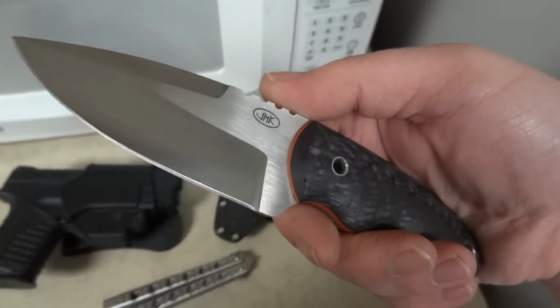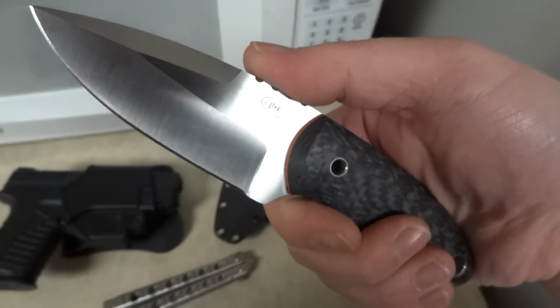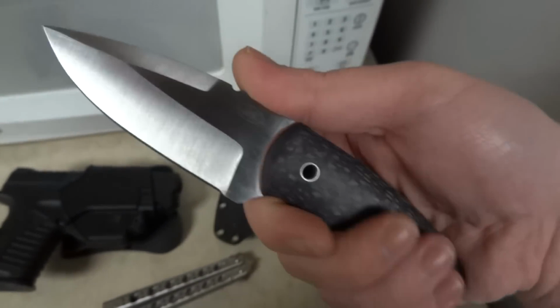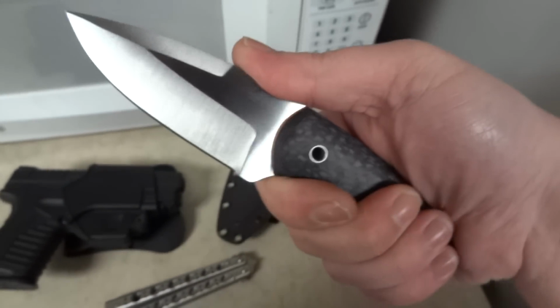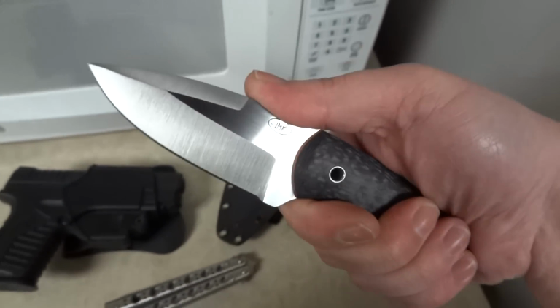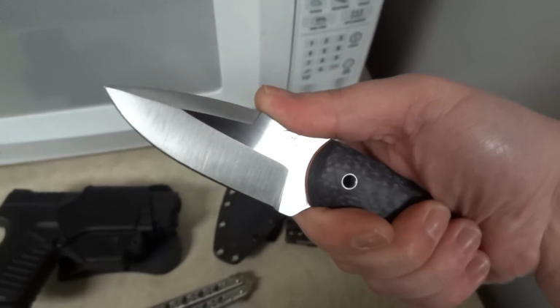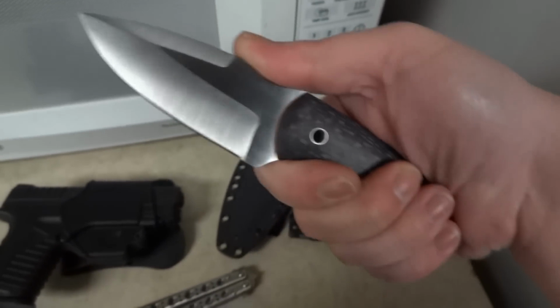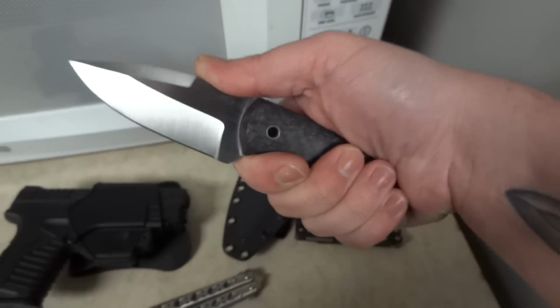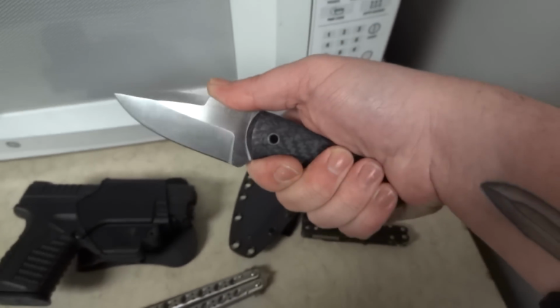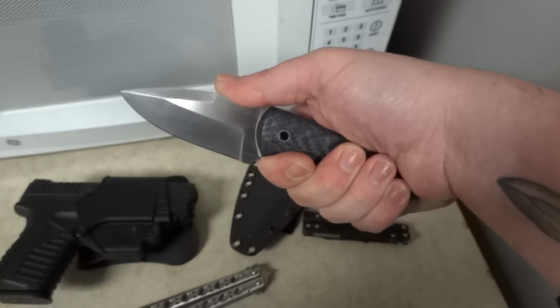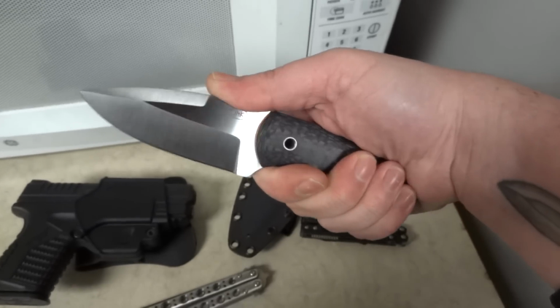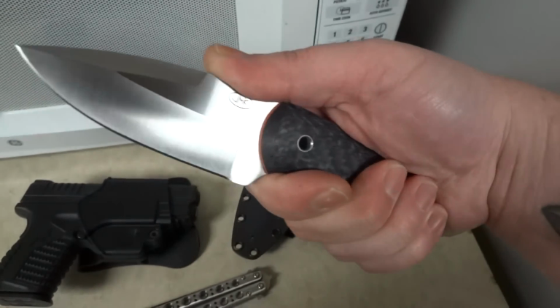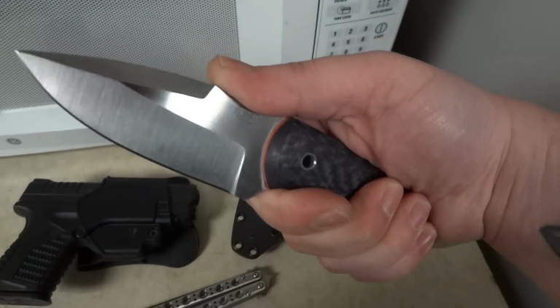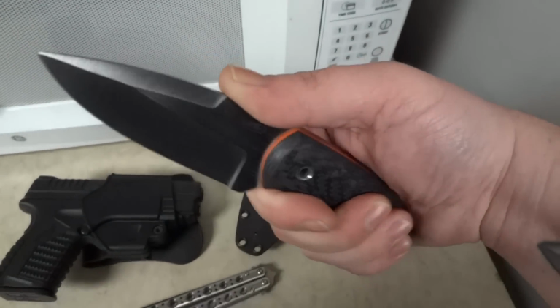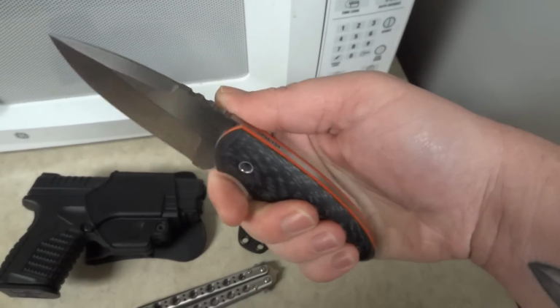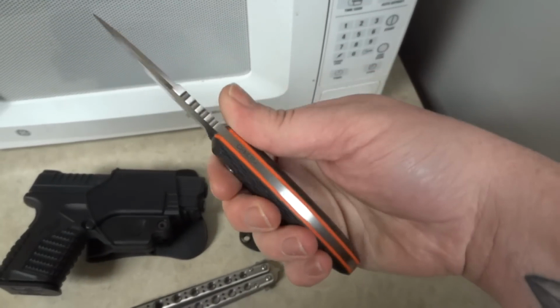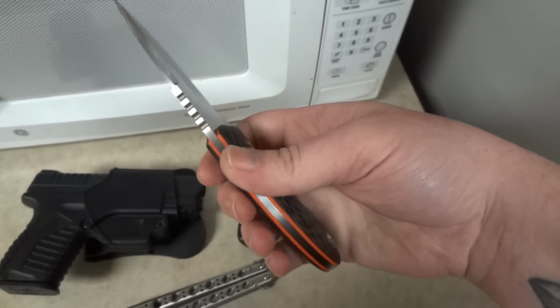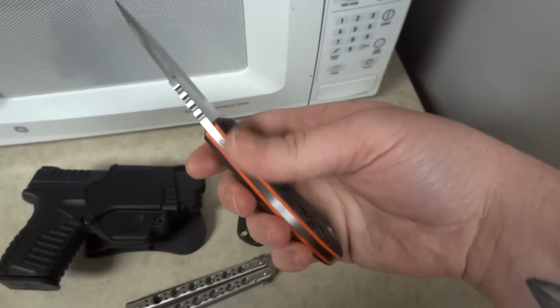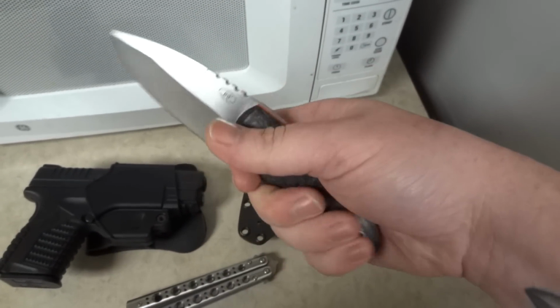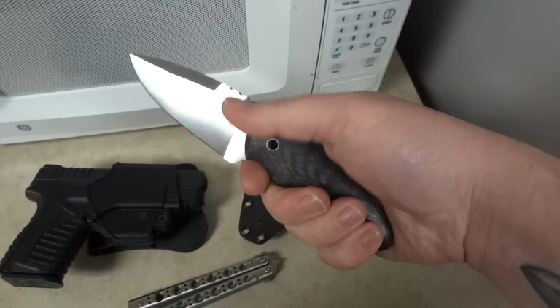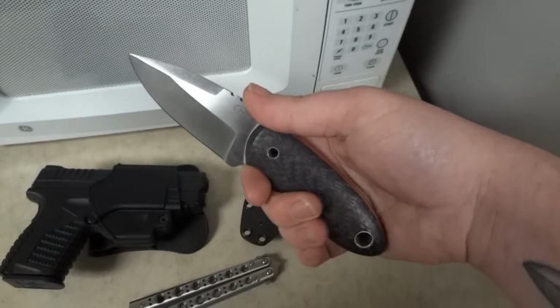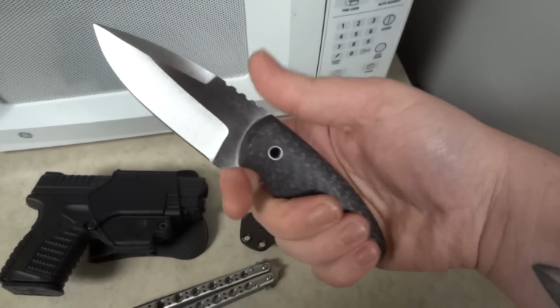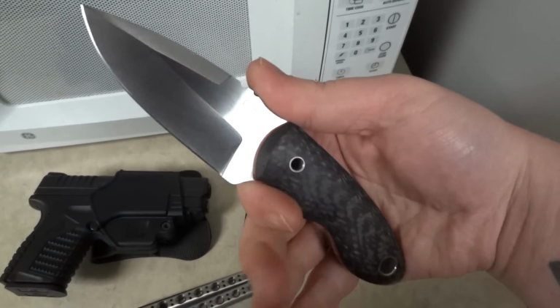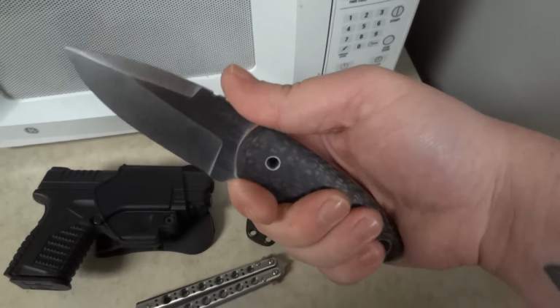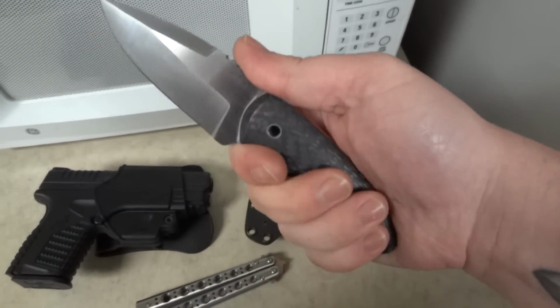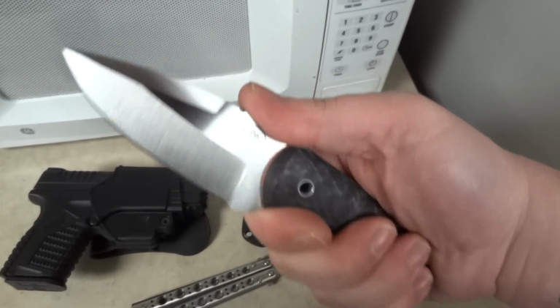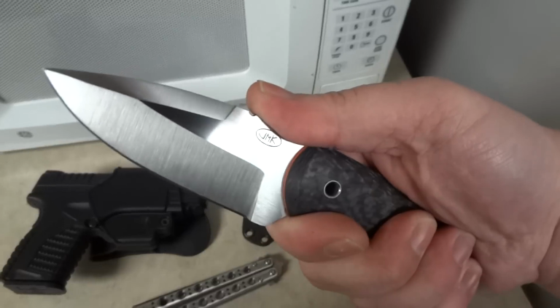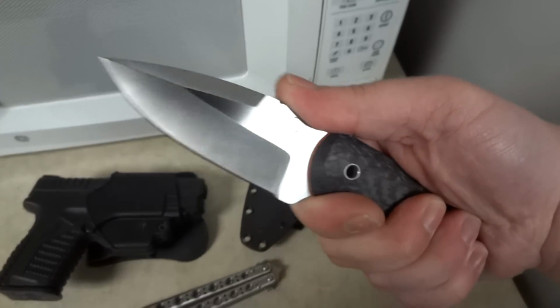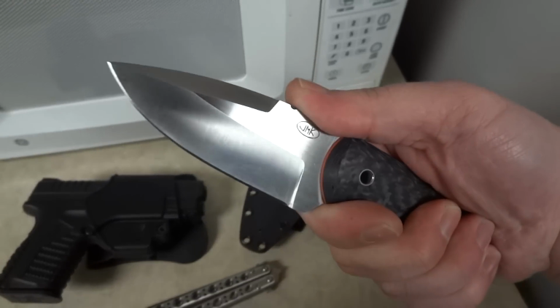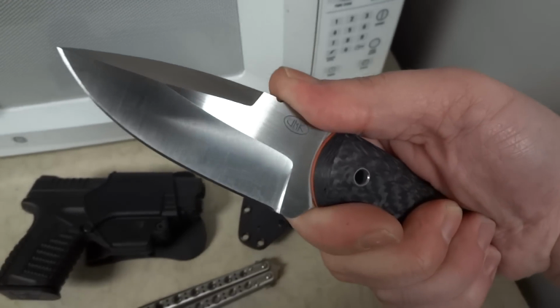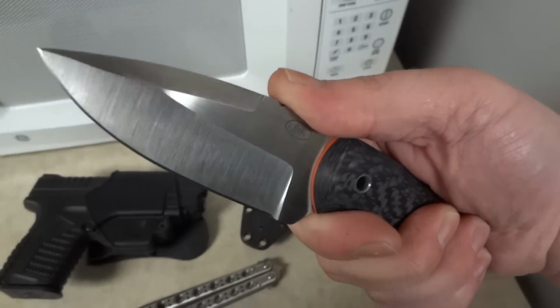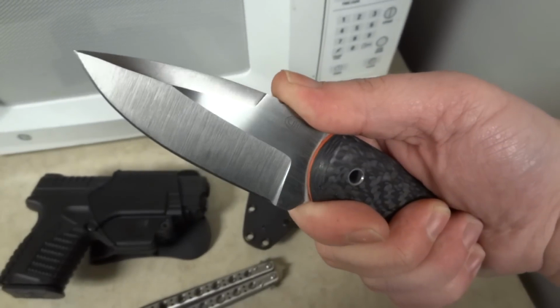Some excellent jimping at the top of the blade. This knife fits your hand just excellently for such a small knife. It just feels big — you got a lot of blade.